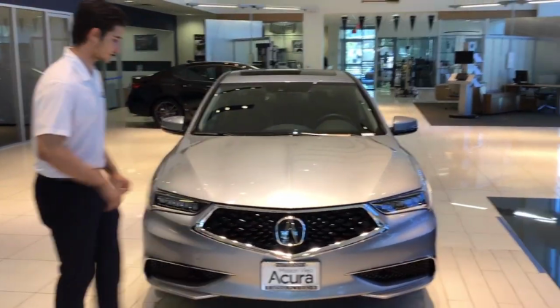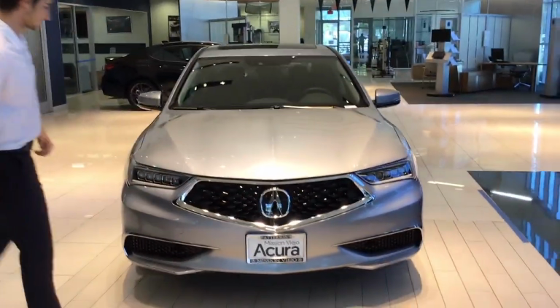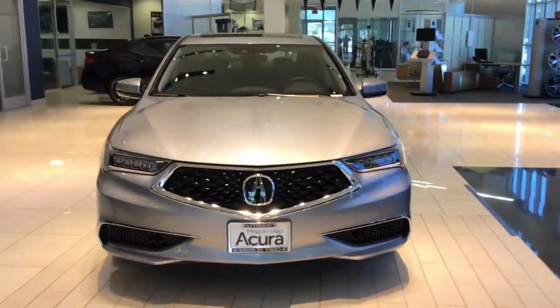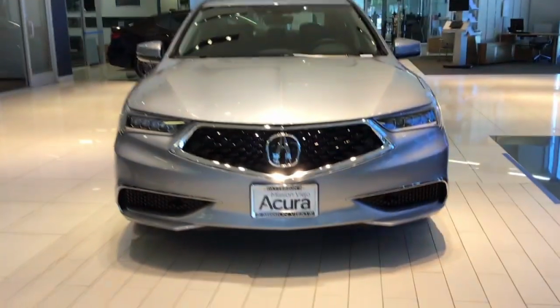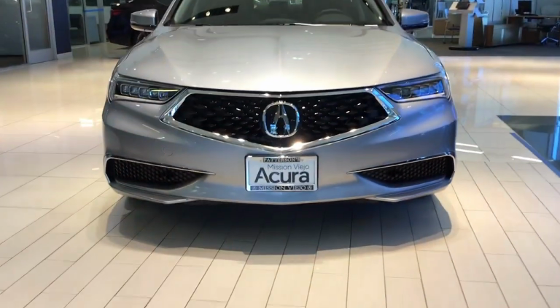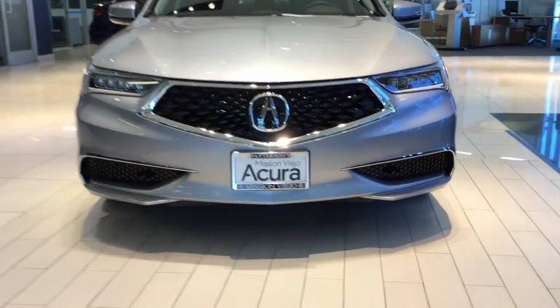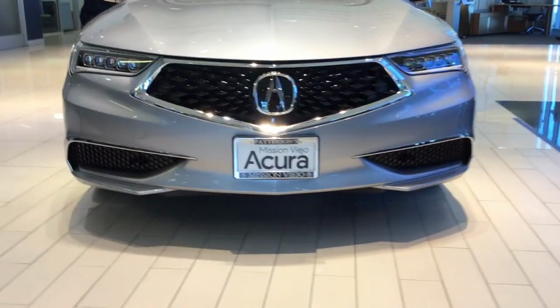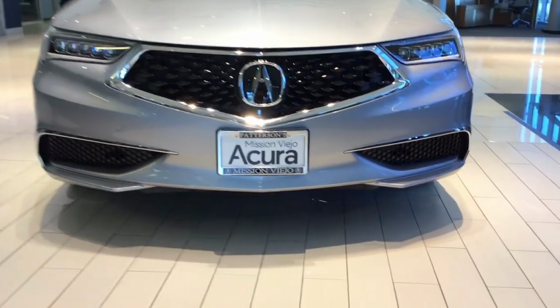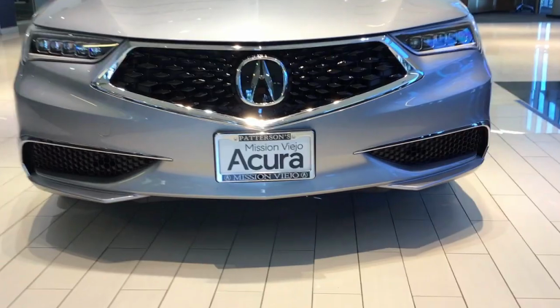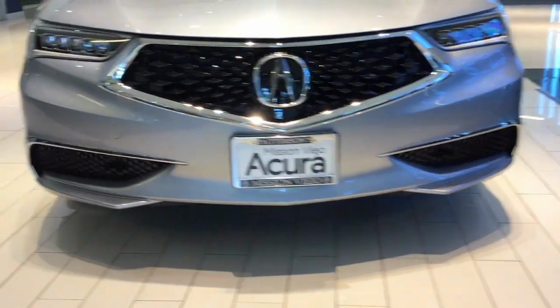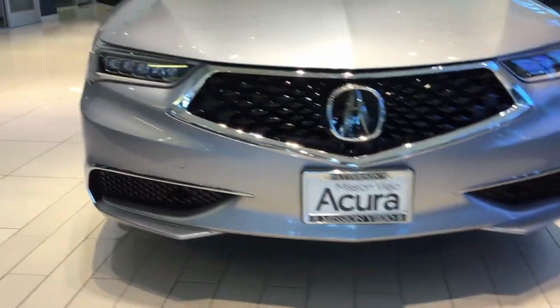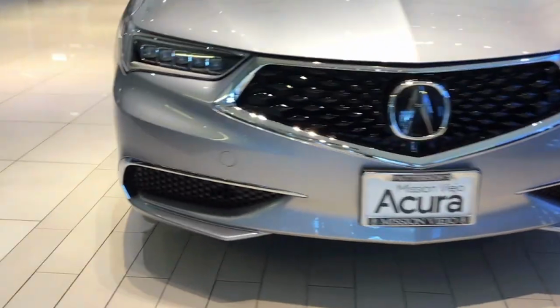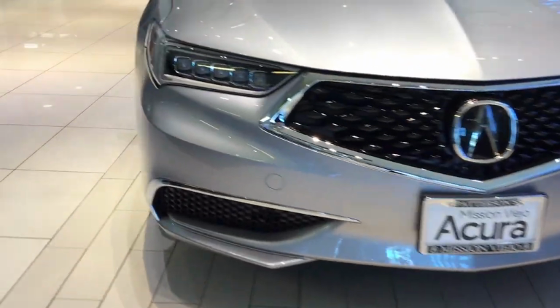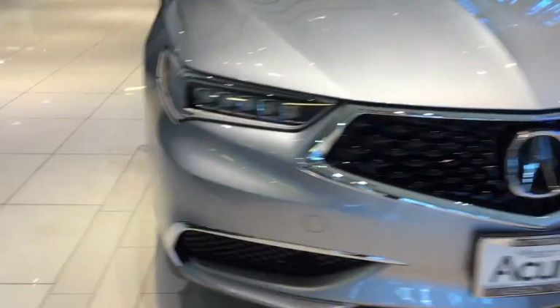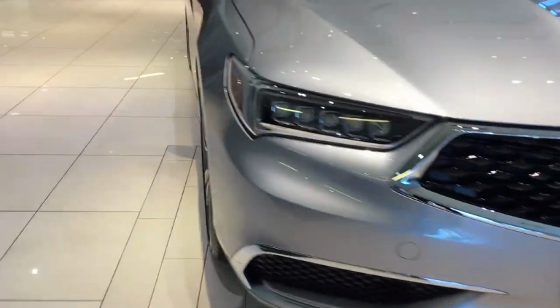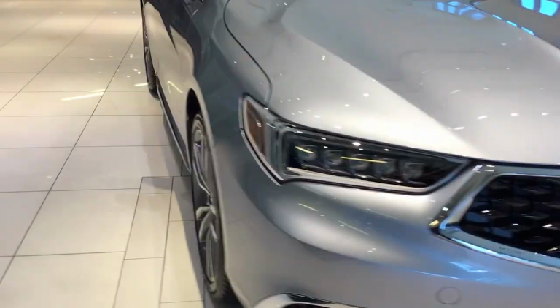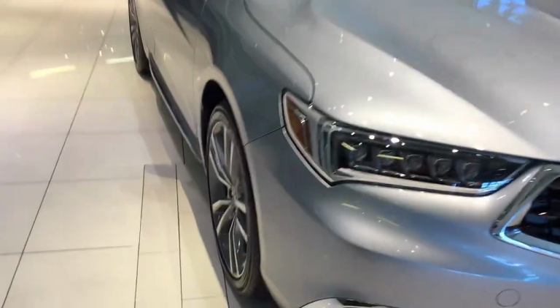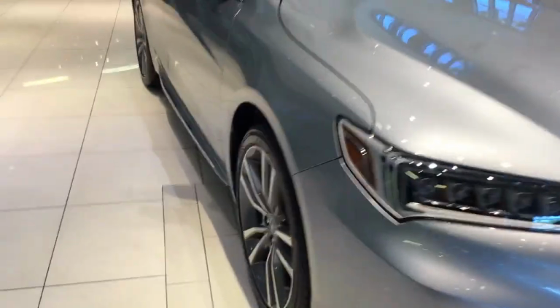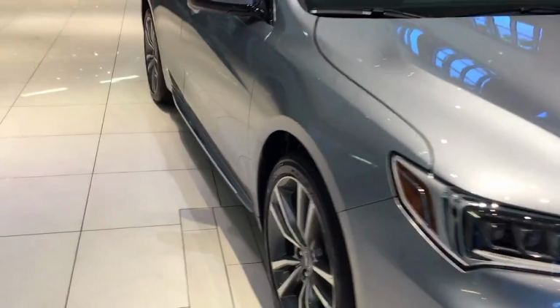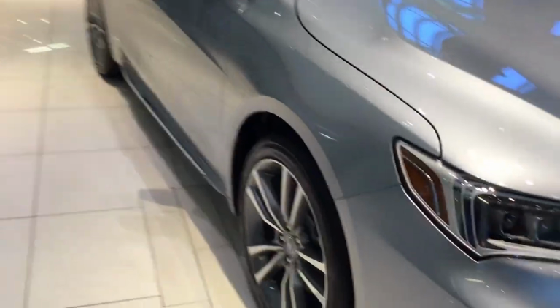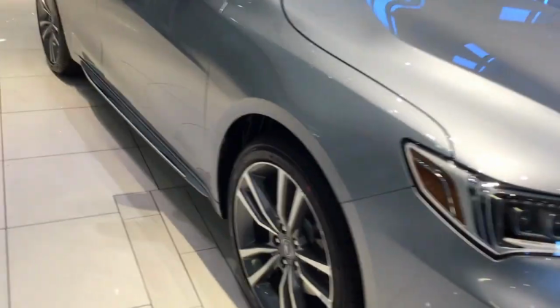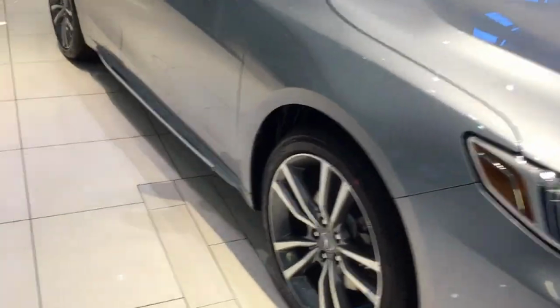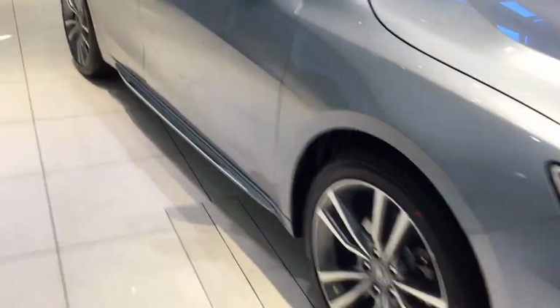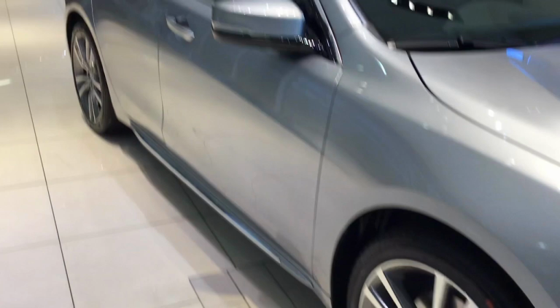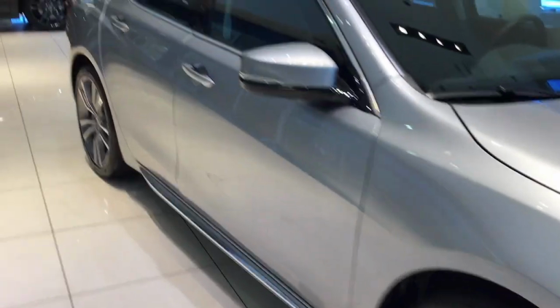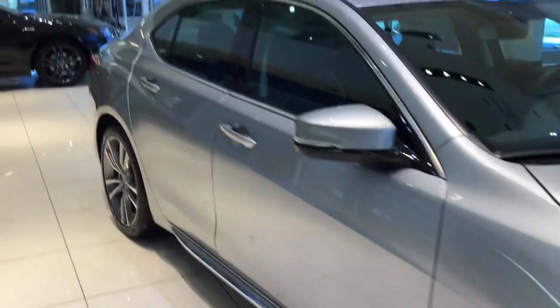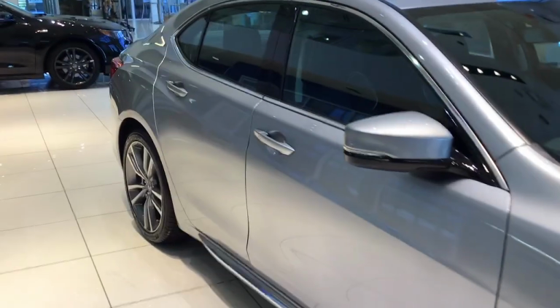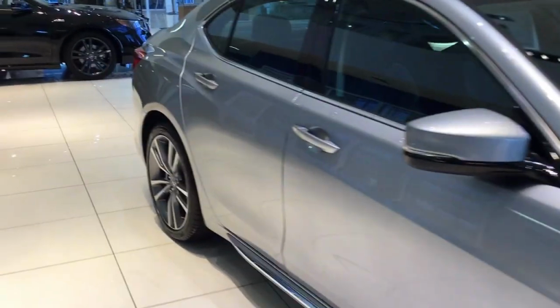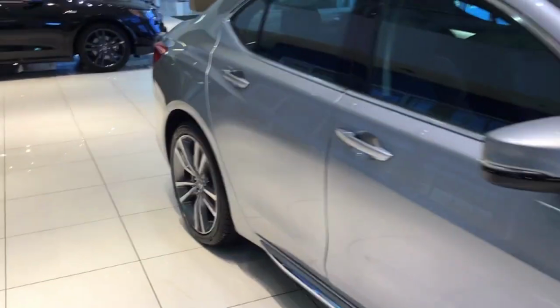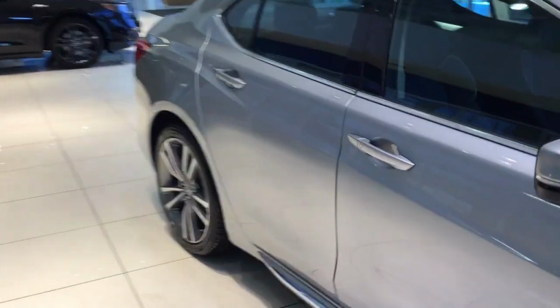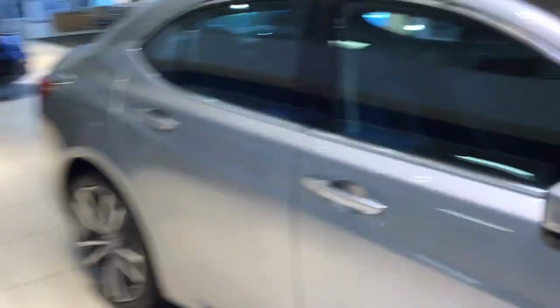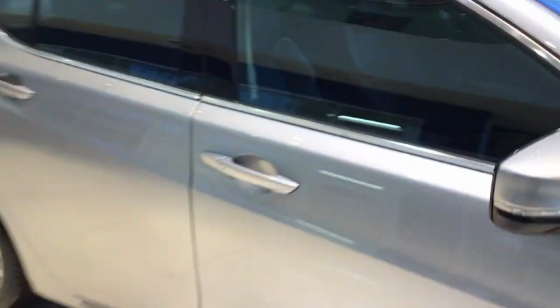Let's take a look at the 2020. Moving from the front grille, we have 19-inch alloy wheels, keyless access, and Jewel Eye LED headlights.